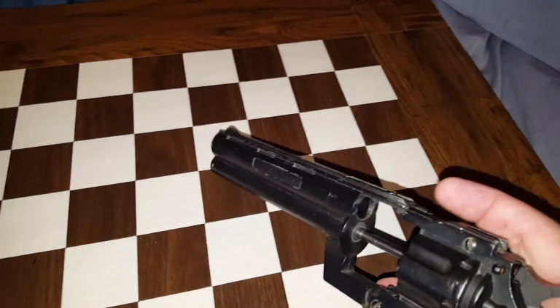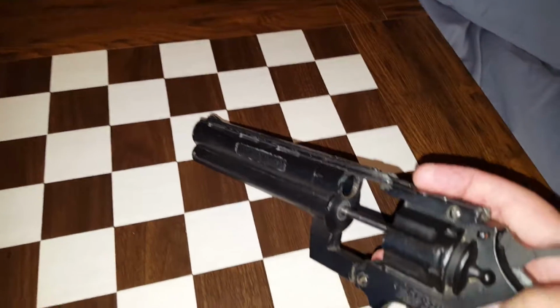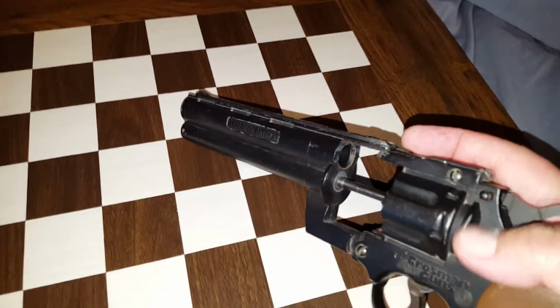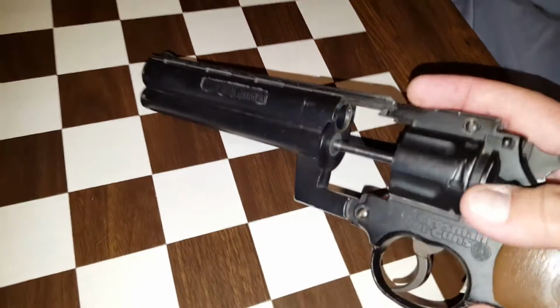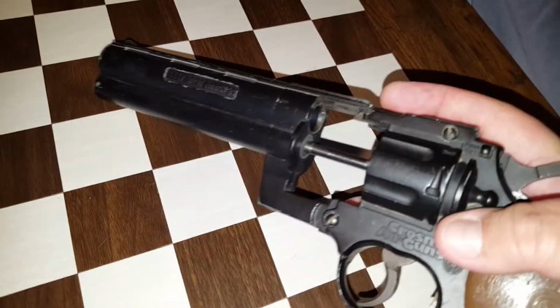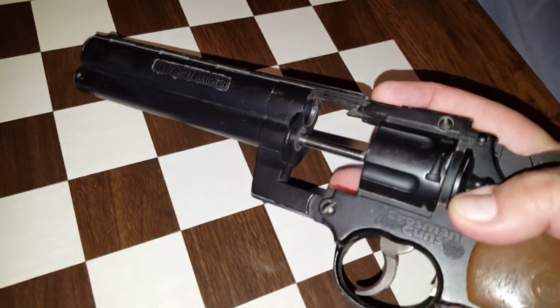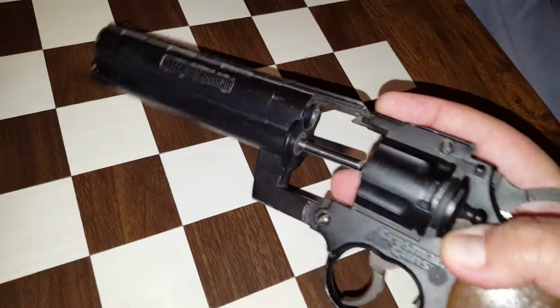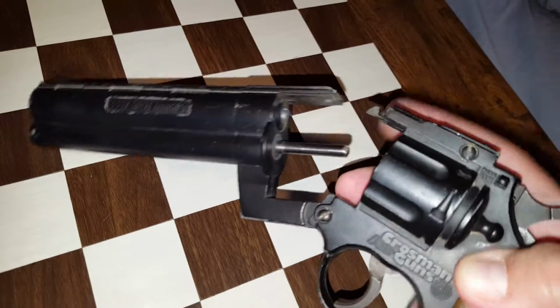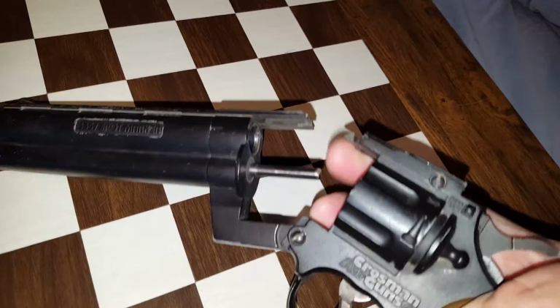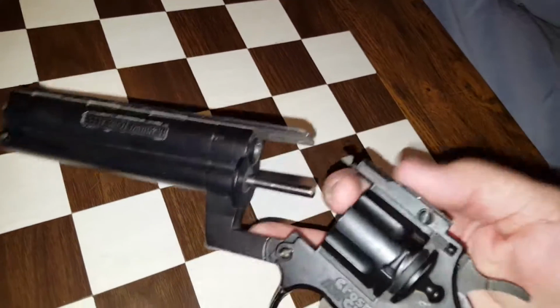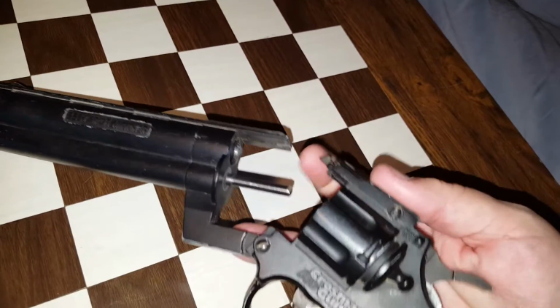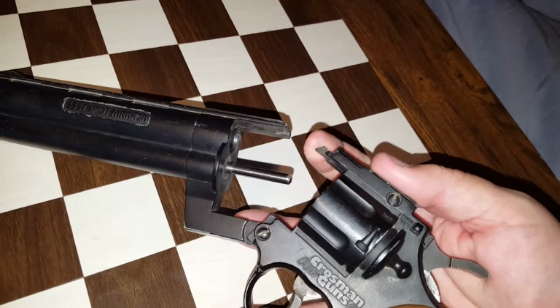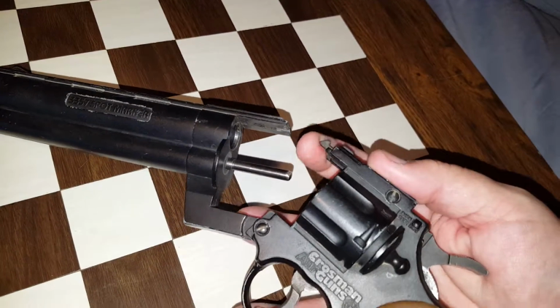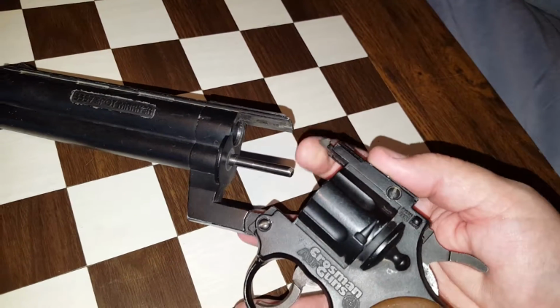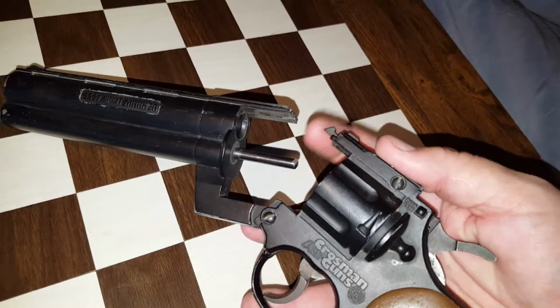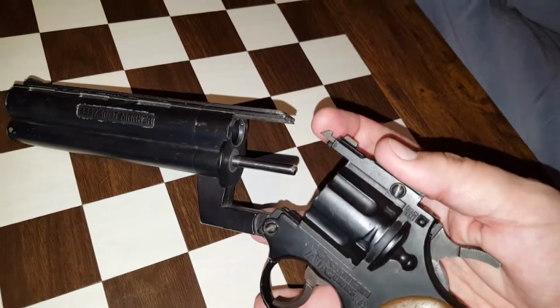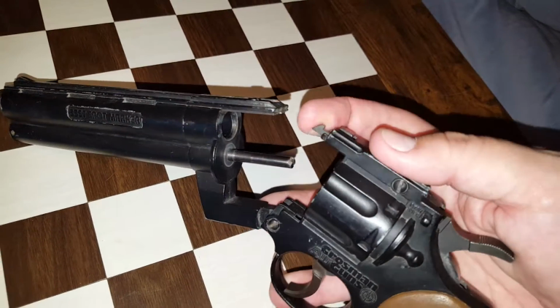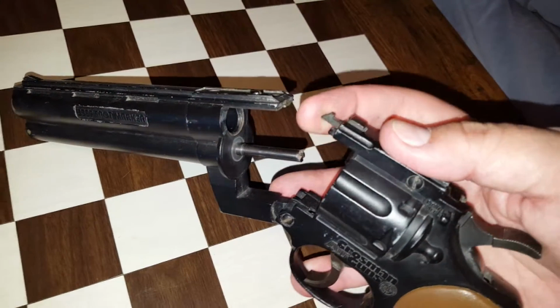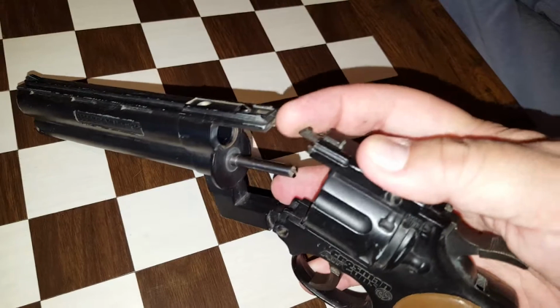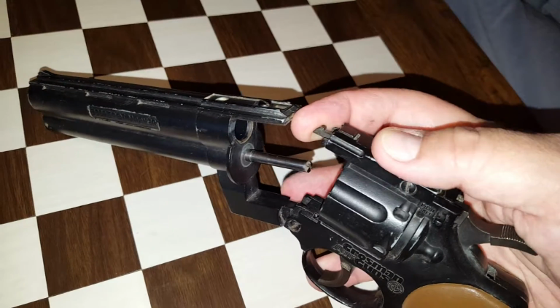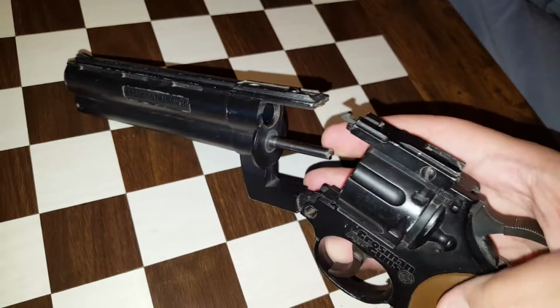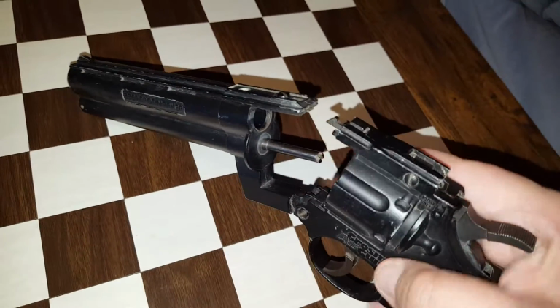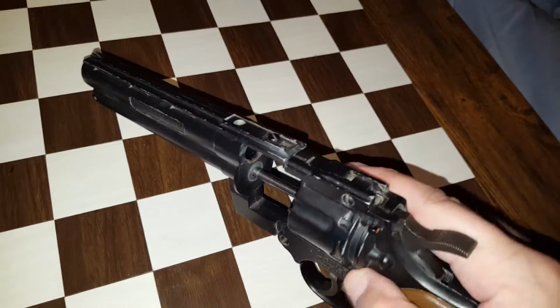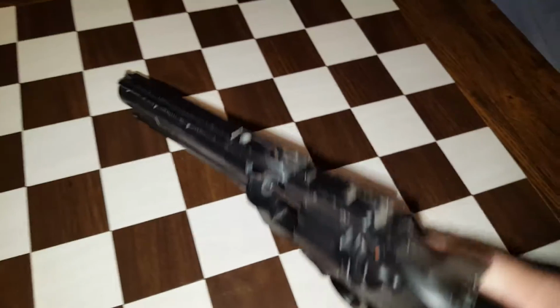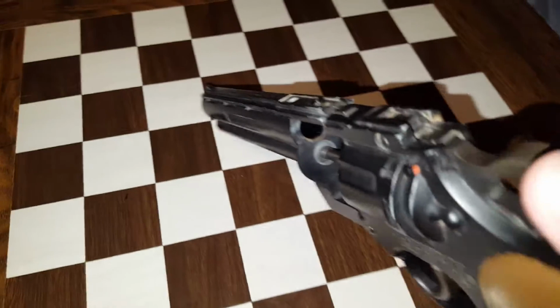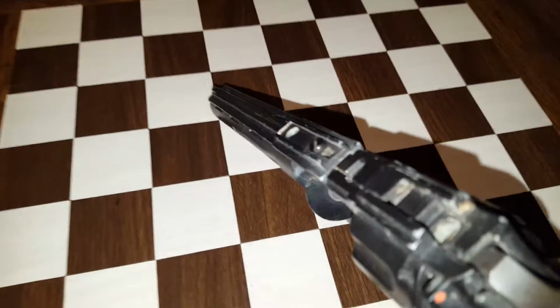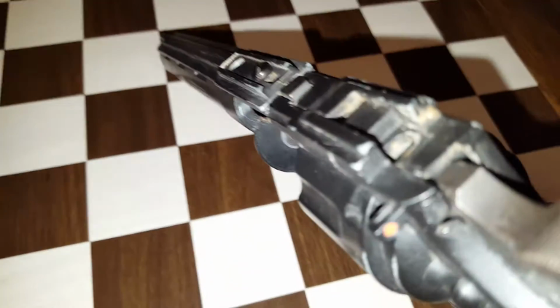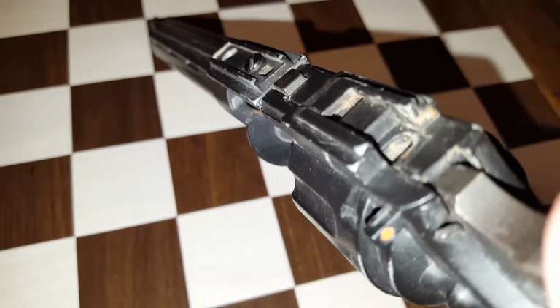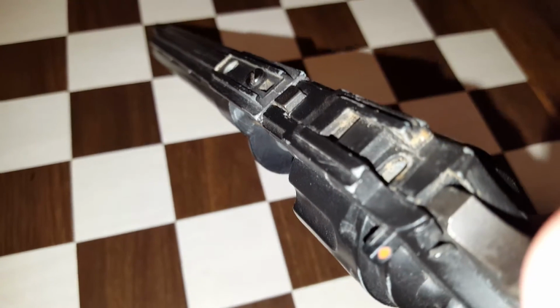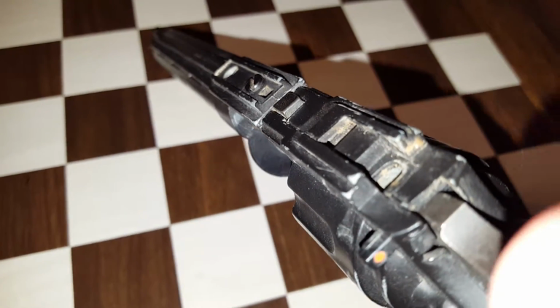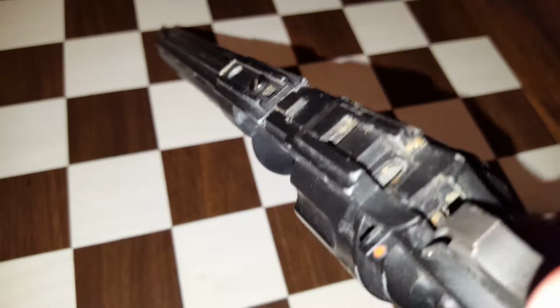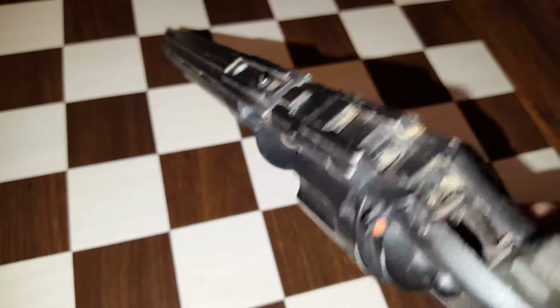This is a spring latch that I talked about. It is missing the spring inside, so it does not spring up on its own — or it's broken, or it might just be in there falling apart. I'm not taking it apart. Also, the rear sight is missing.